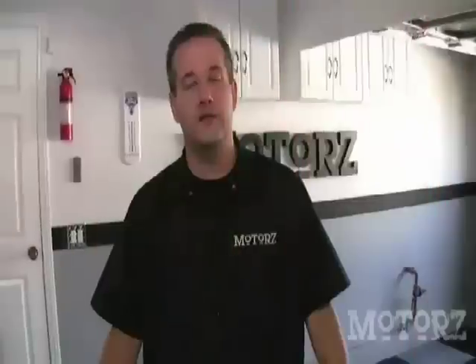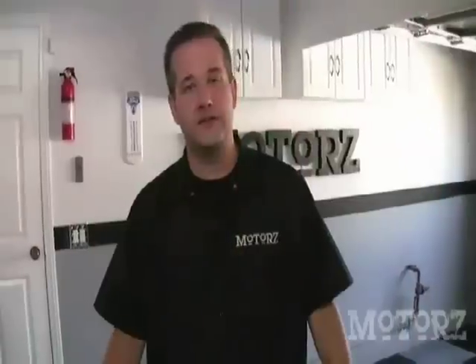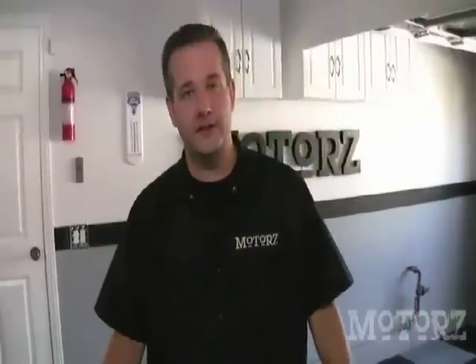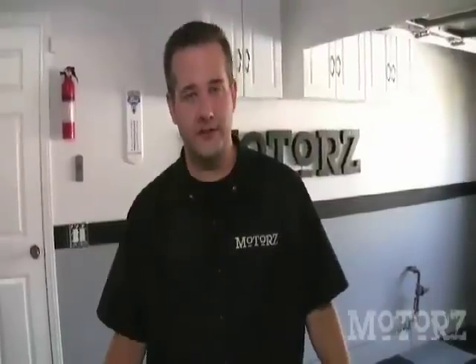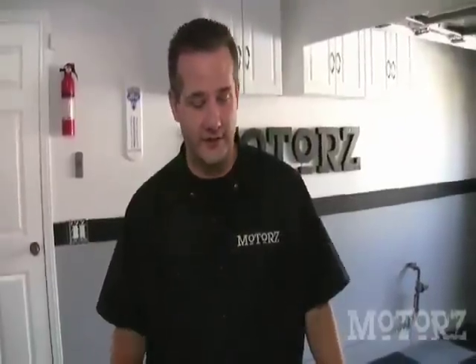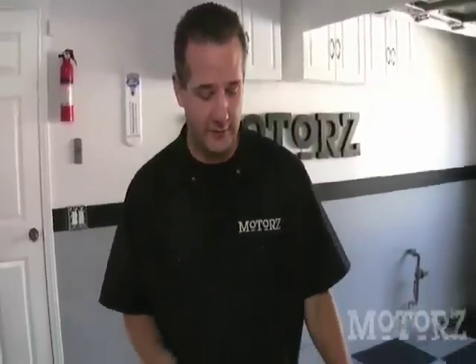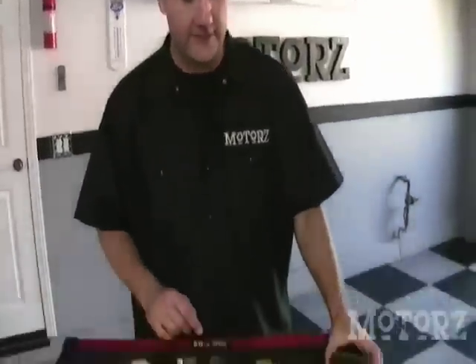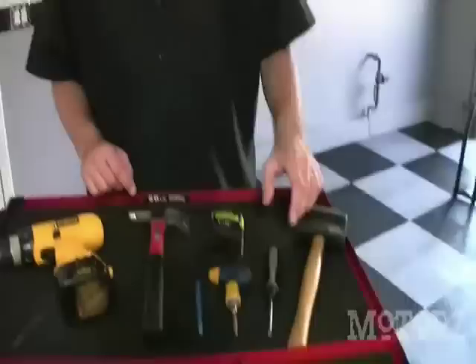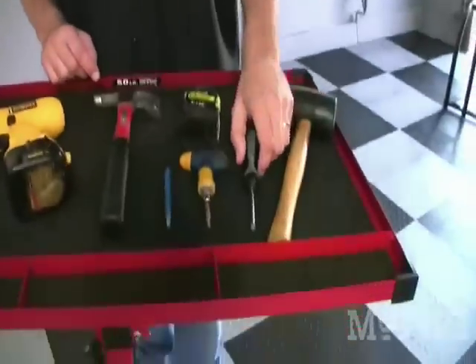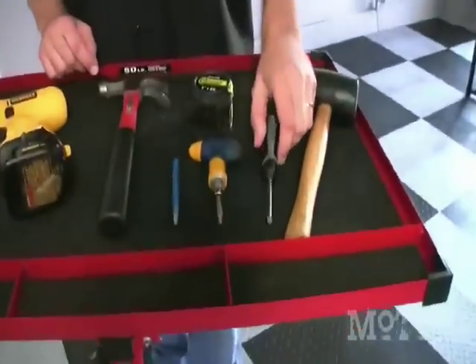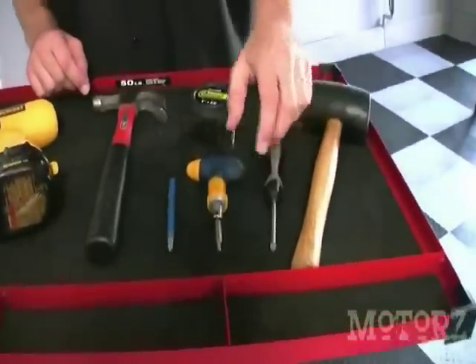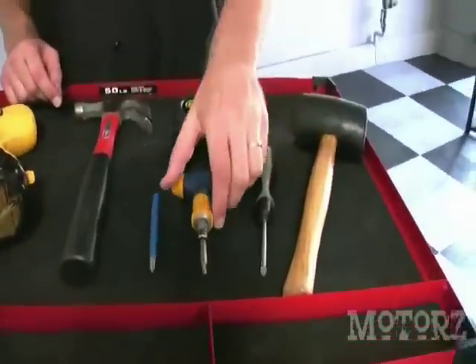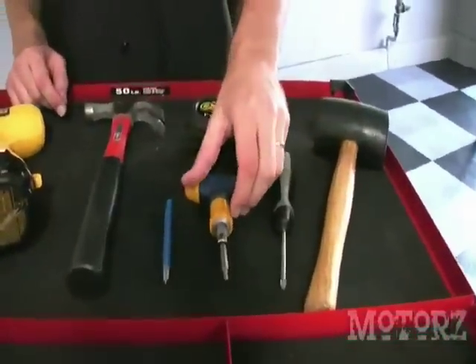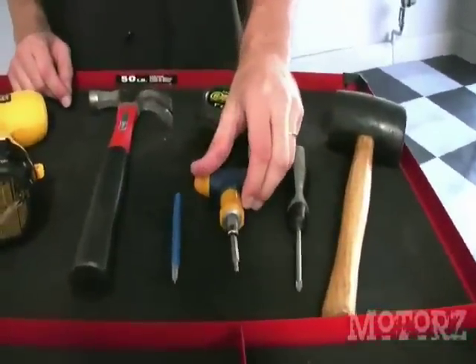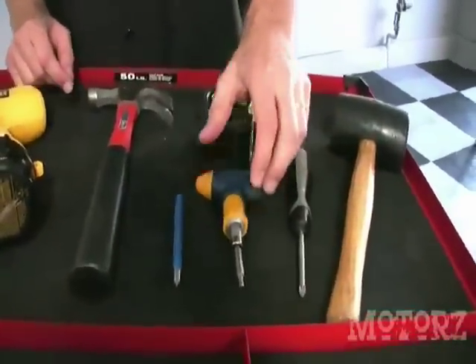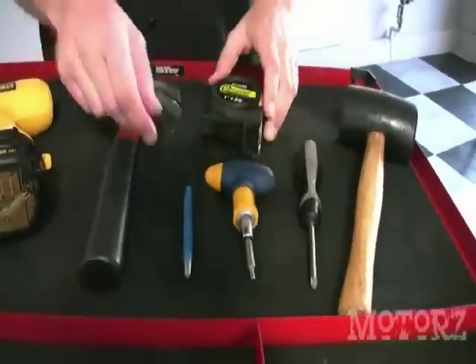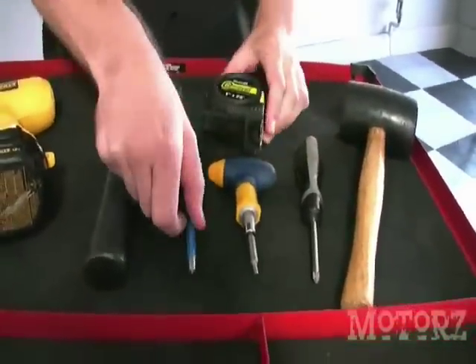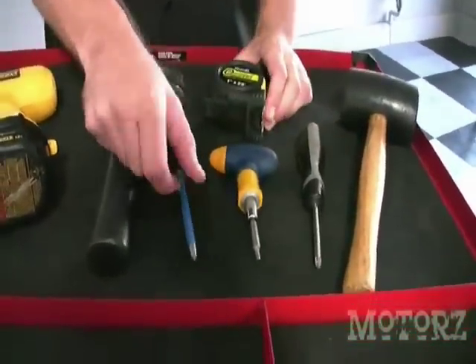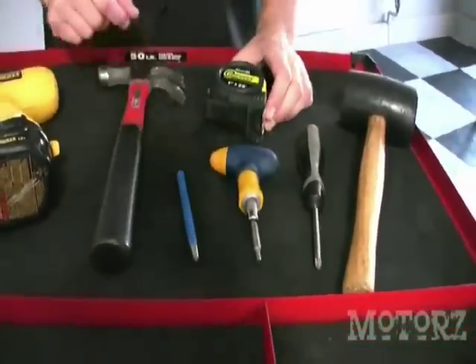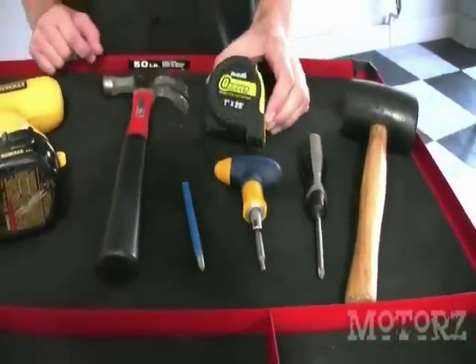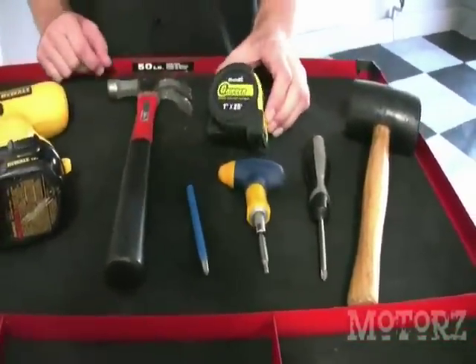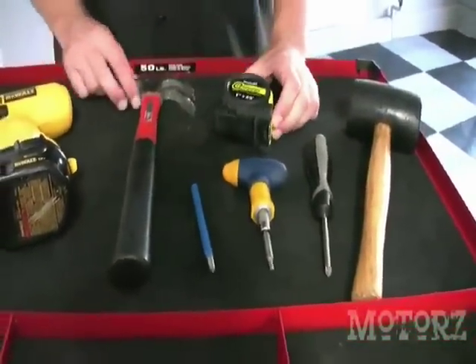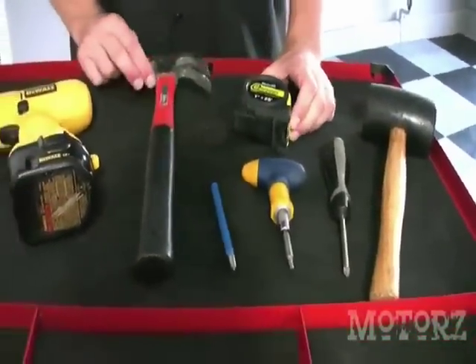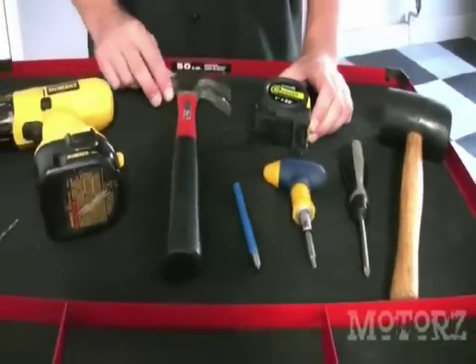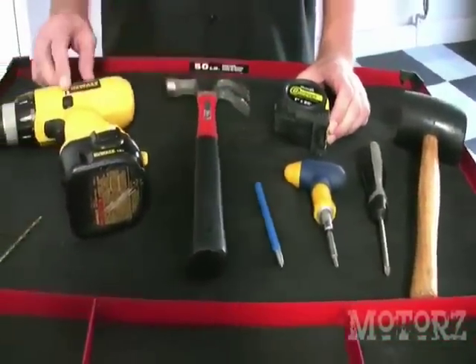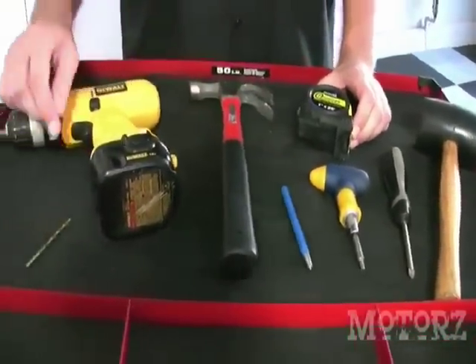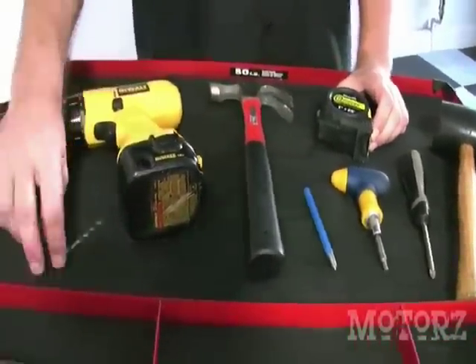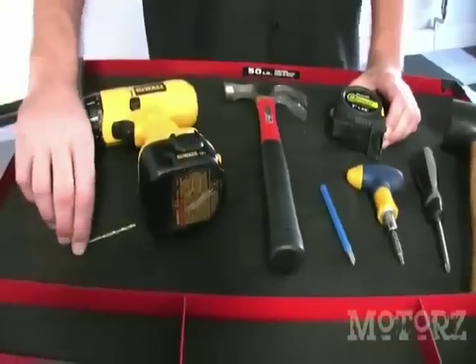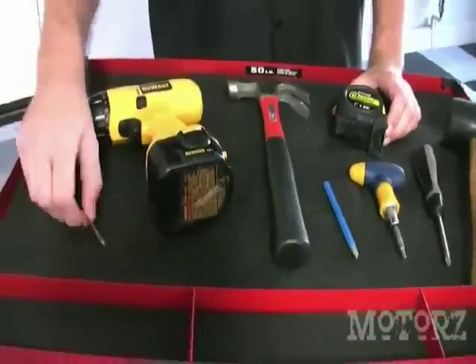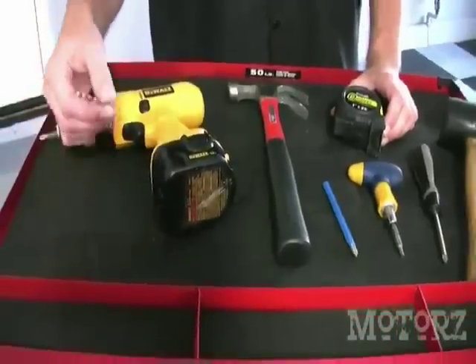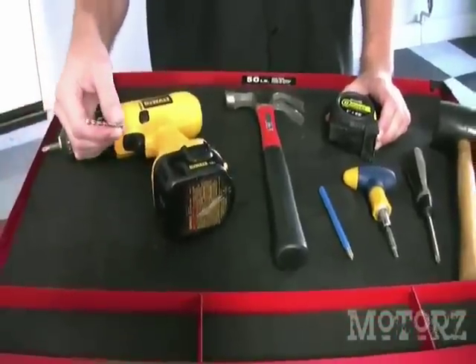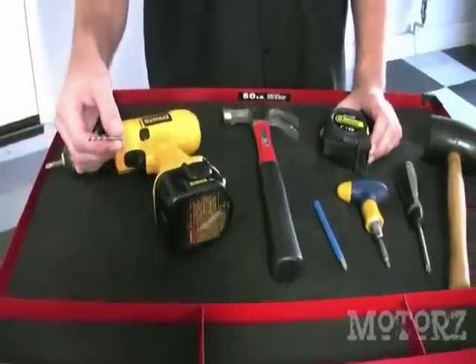For this installation you're going to need a rubber mallet, a Phillips screwdriver, a Torx T20 bit, a center punch, a tape measure, a hammer, a power drill, and a 9/64 drill bit.